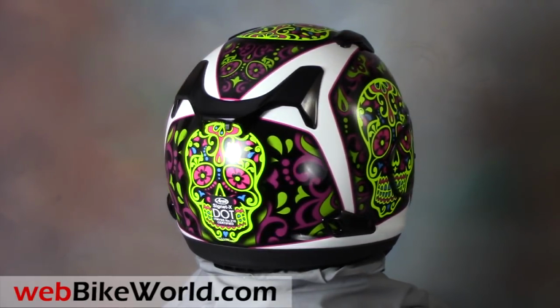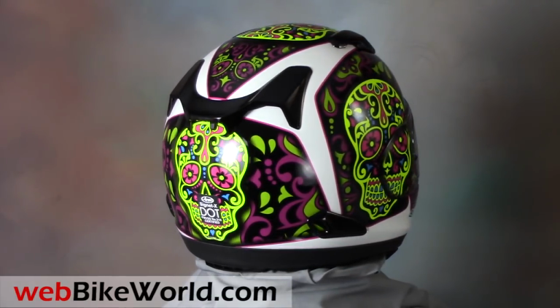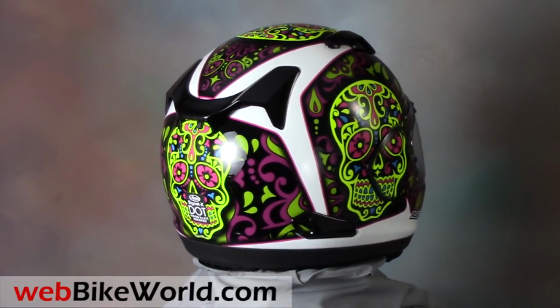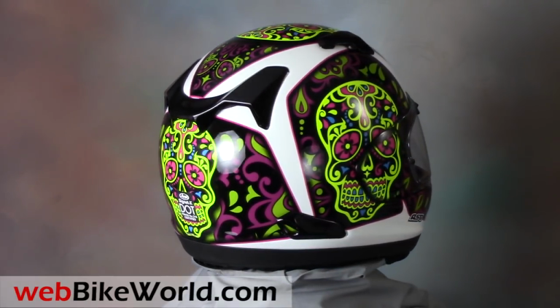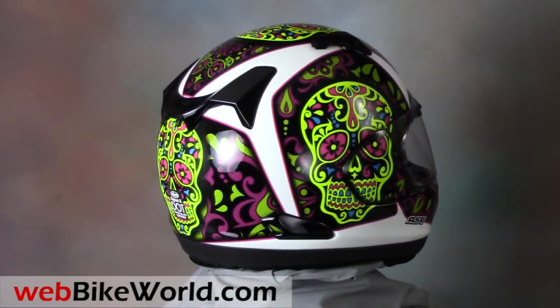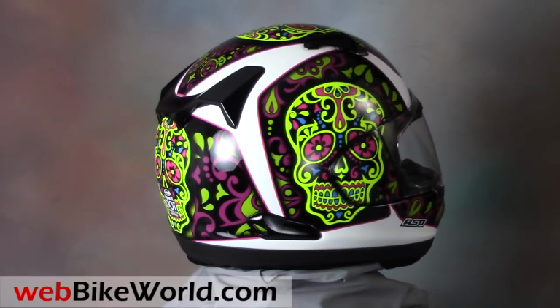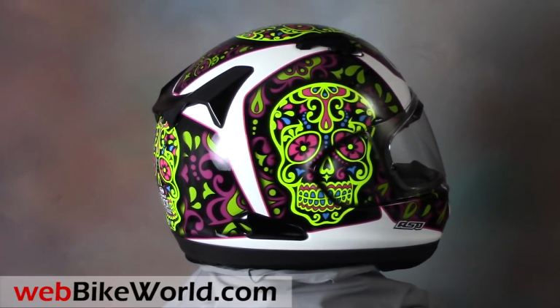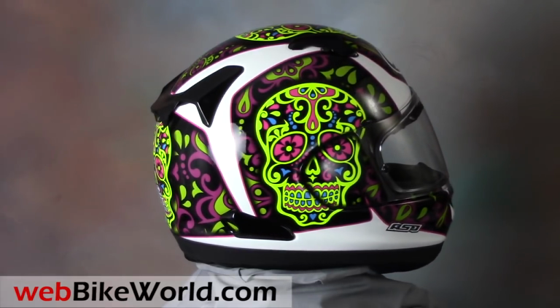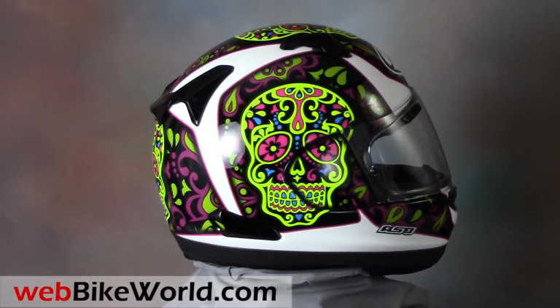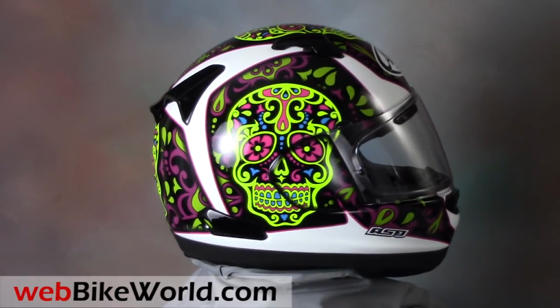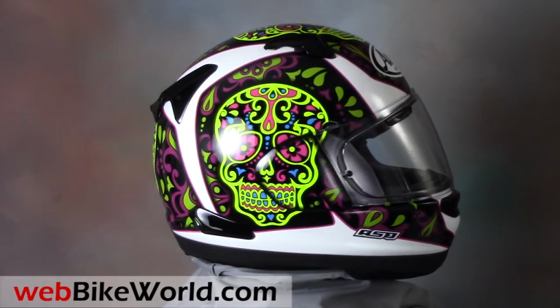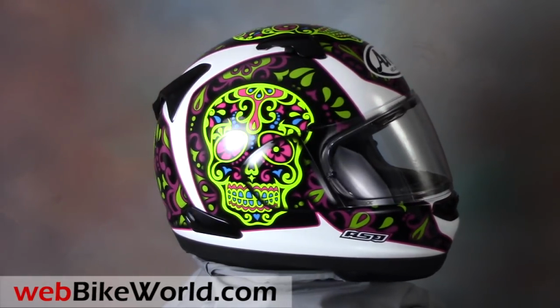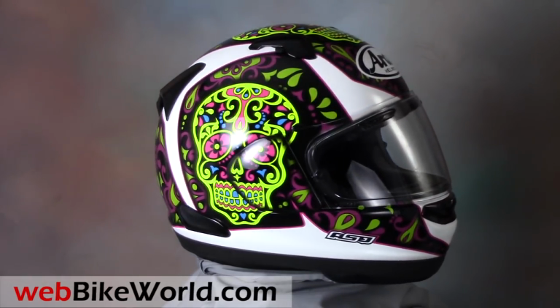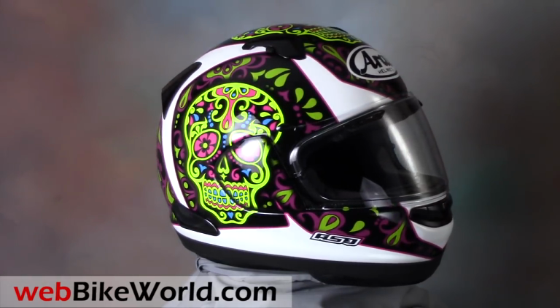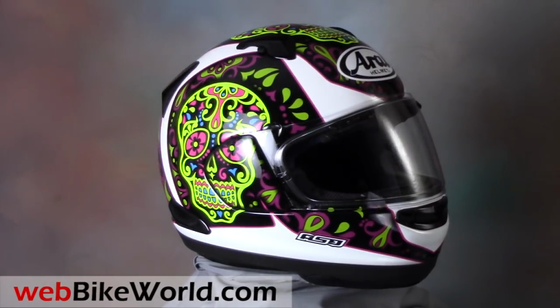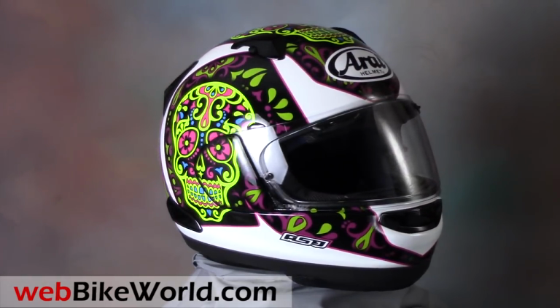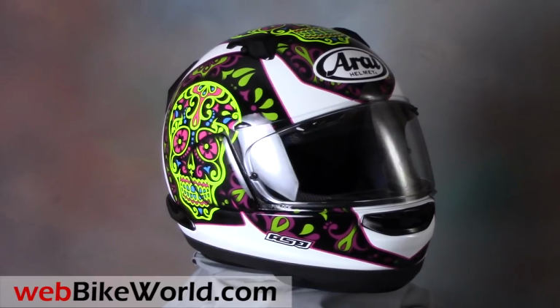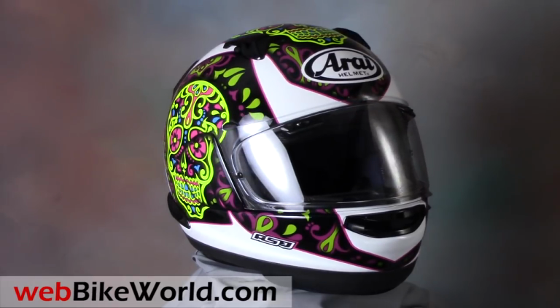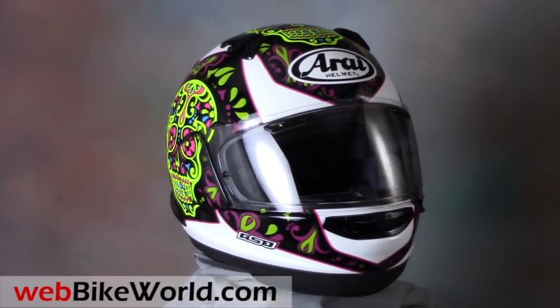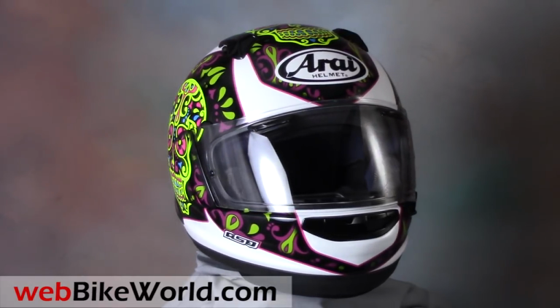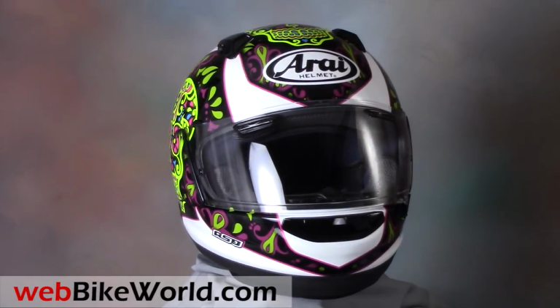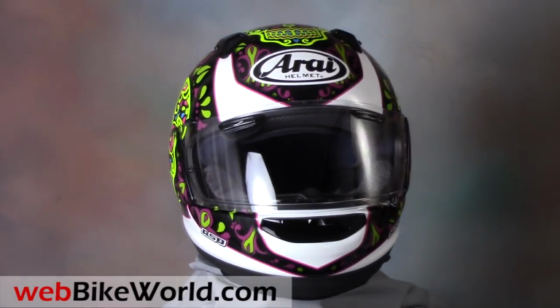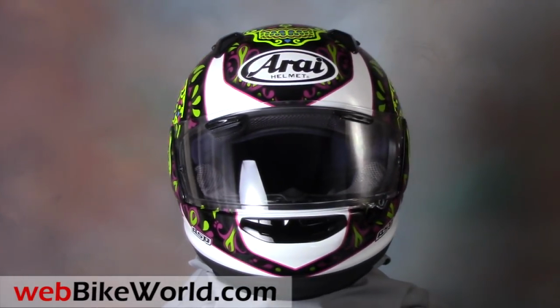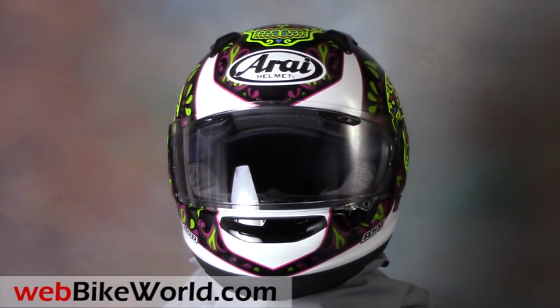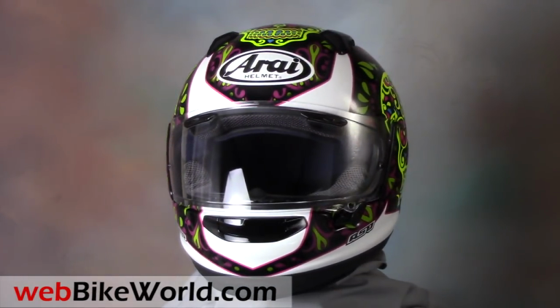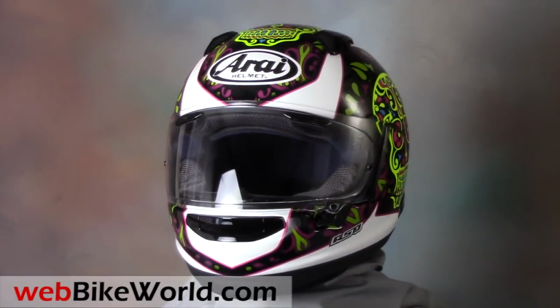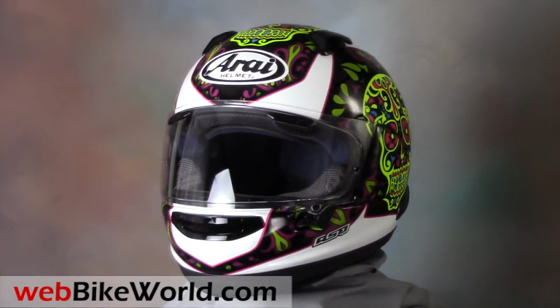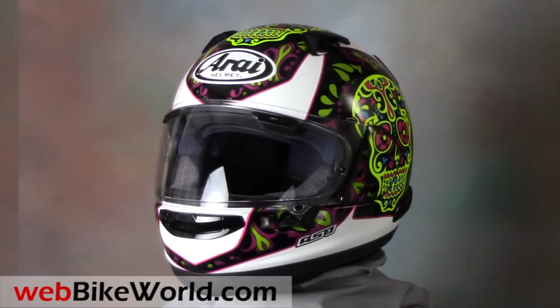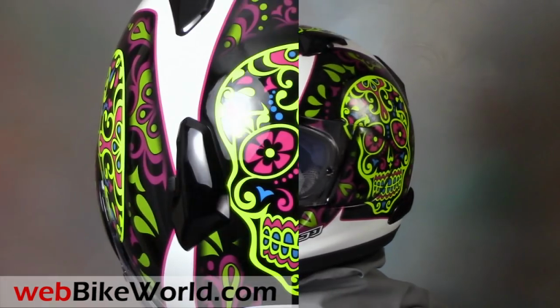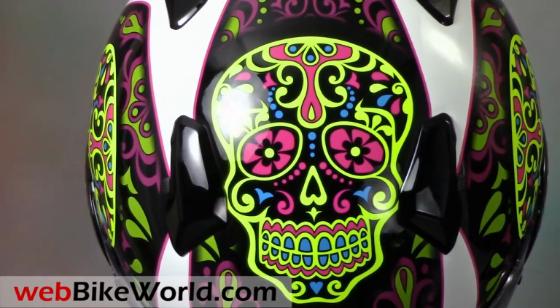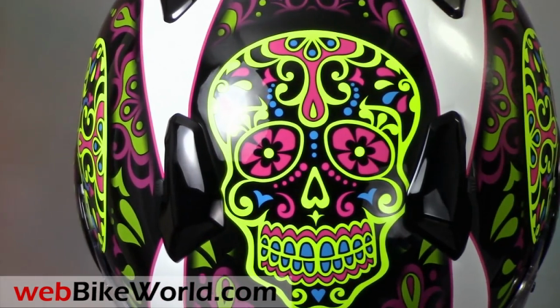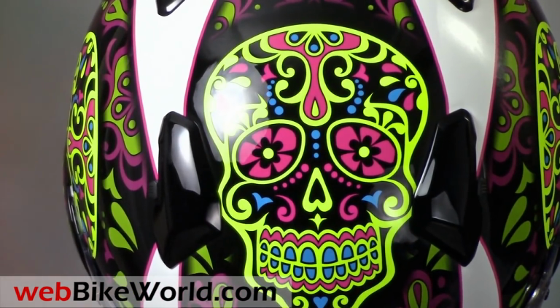We reviewed the Arai Quantum X on WebBikeWorld.com not long ago, and the Signet X is very similar, except this one has the Arai long oval or narrow internal shape. The top vents and chin vent are the same, as are all of the other features.